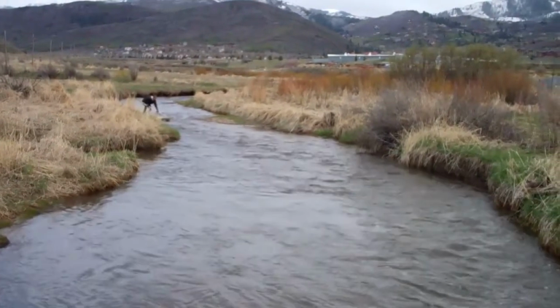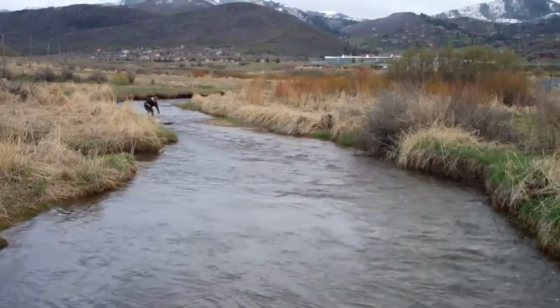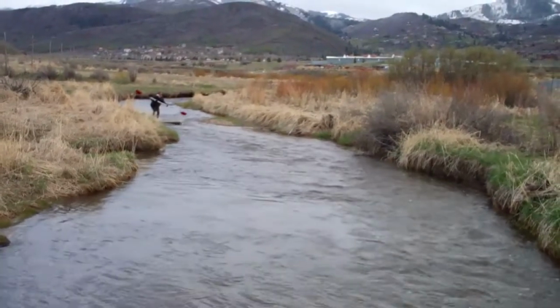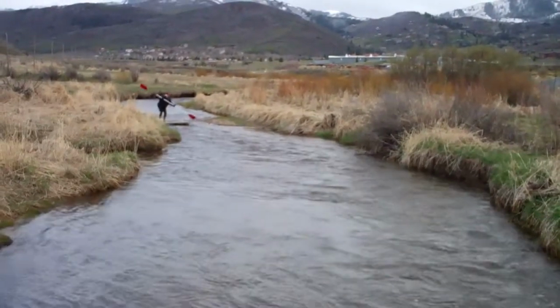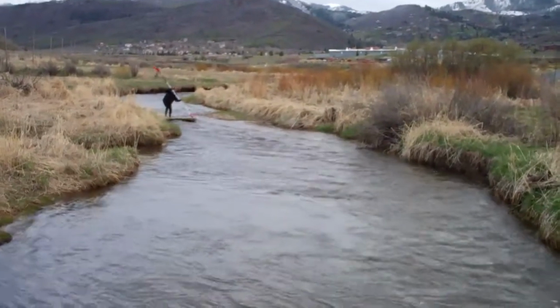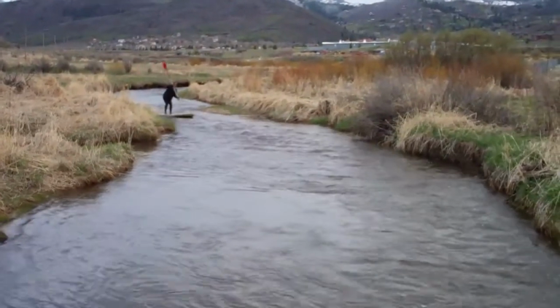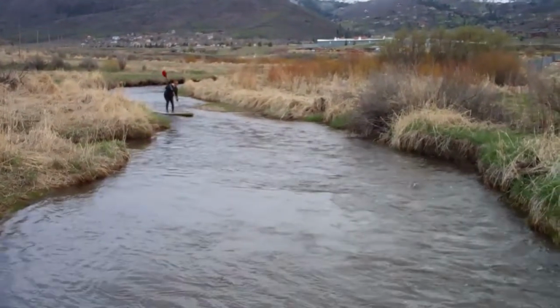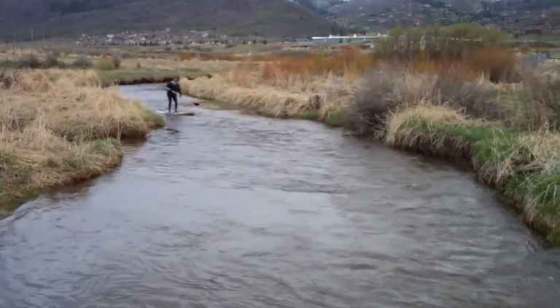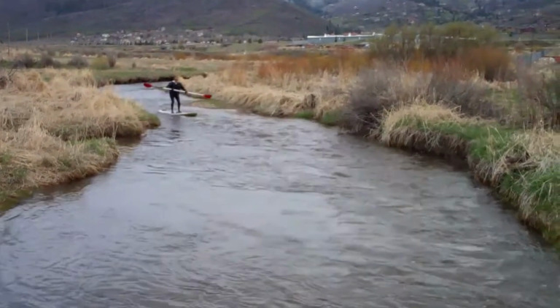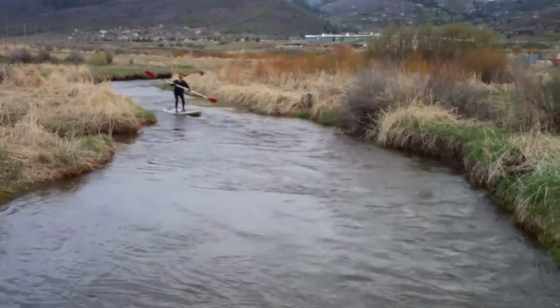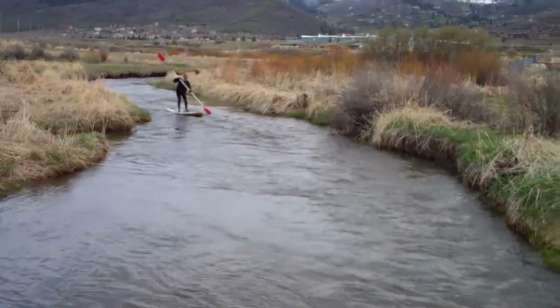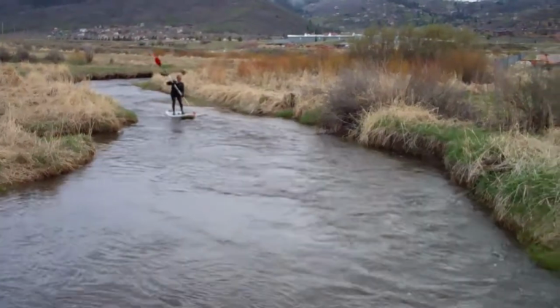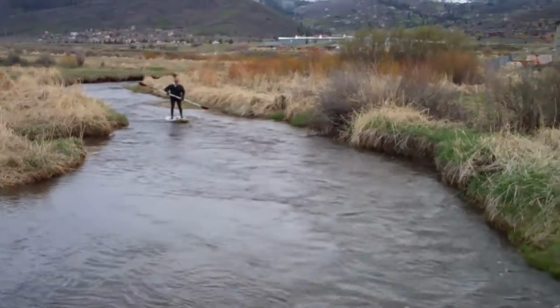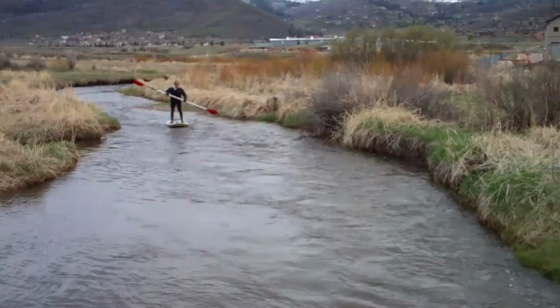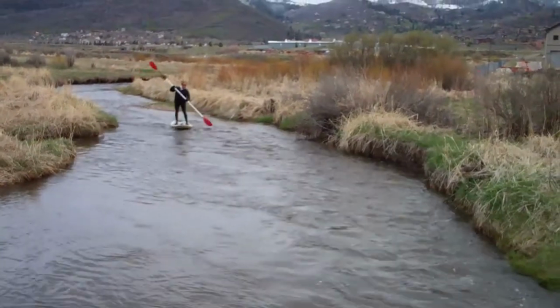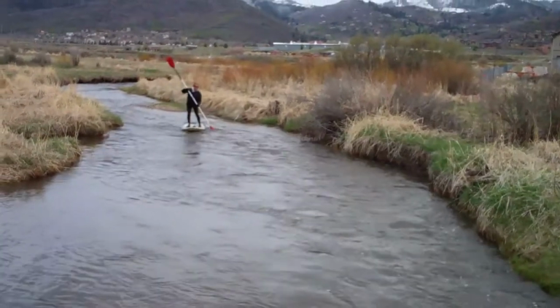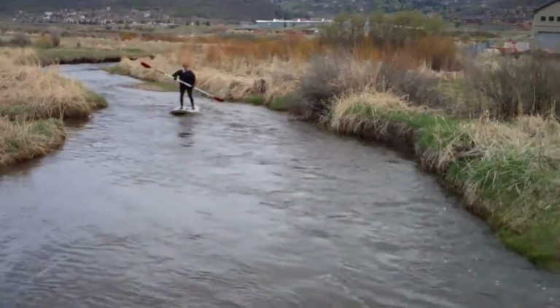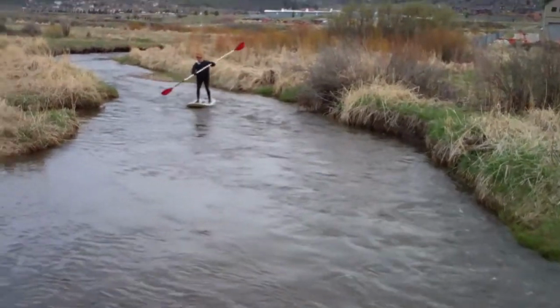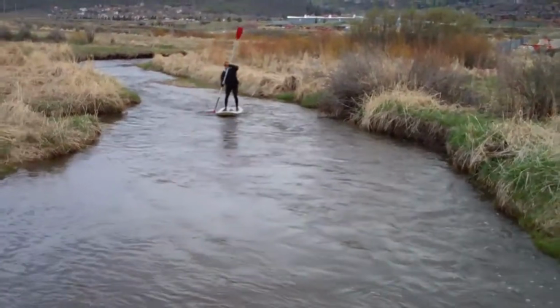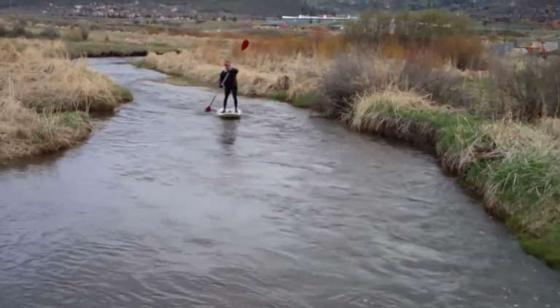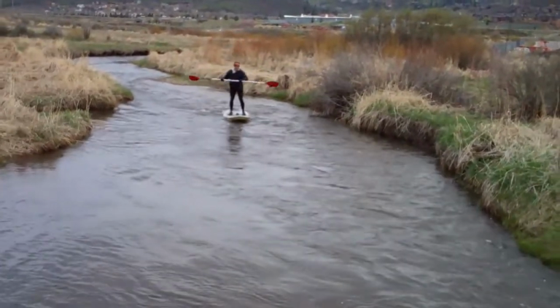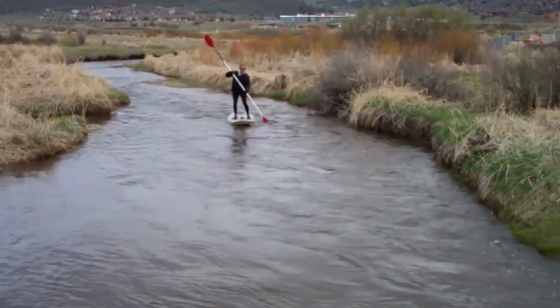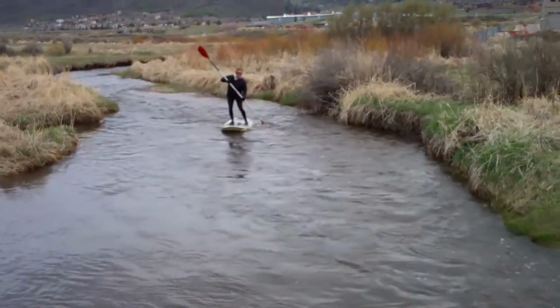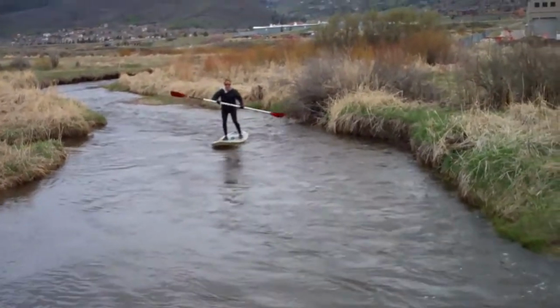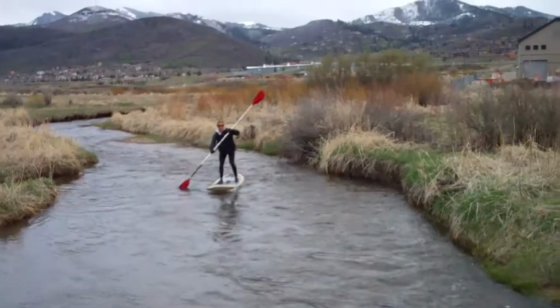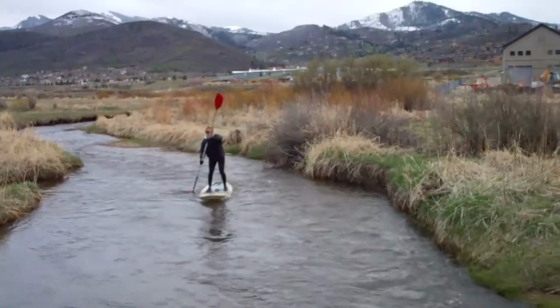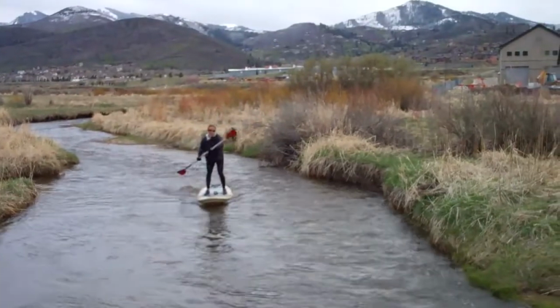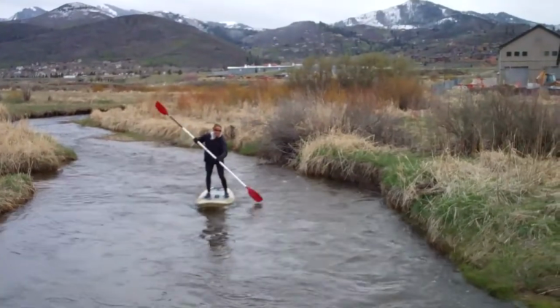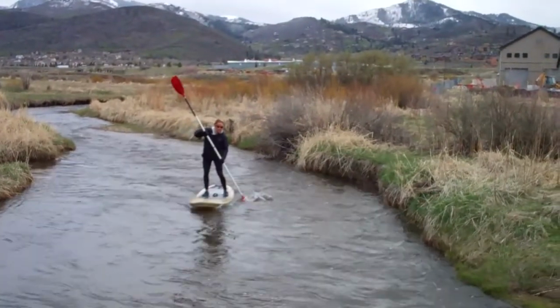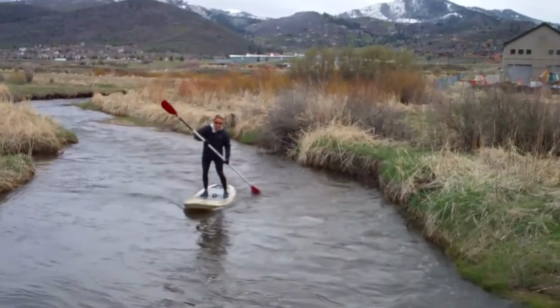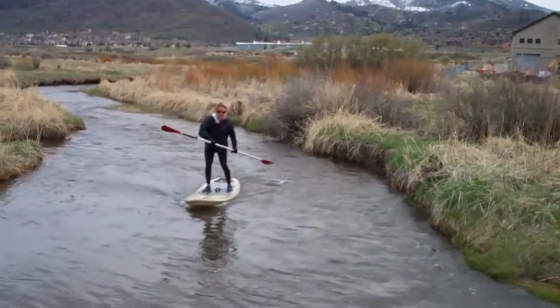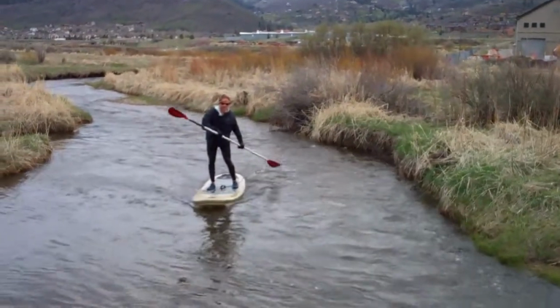It's a shallow area — it throws him forward a little. I'm able to glide right over the top. It's still just an awesome board in a tight, shallow river.